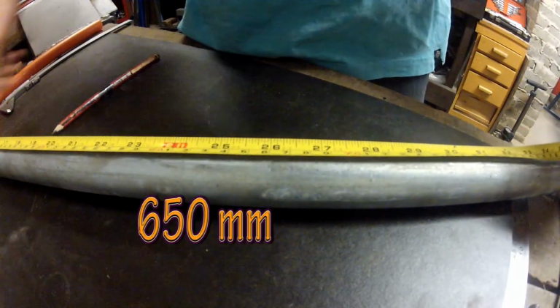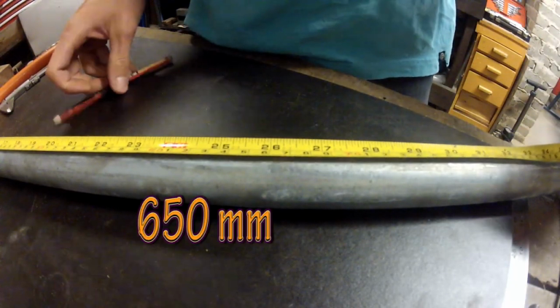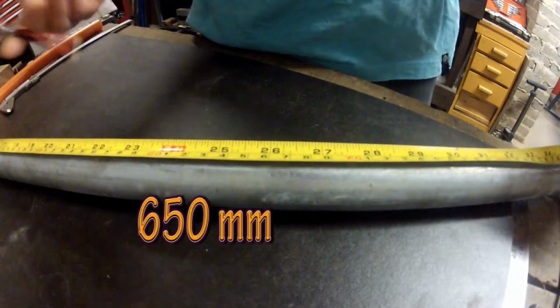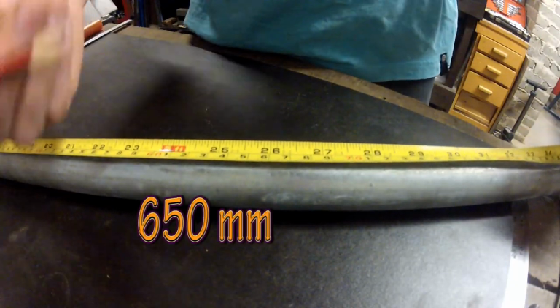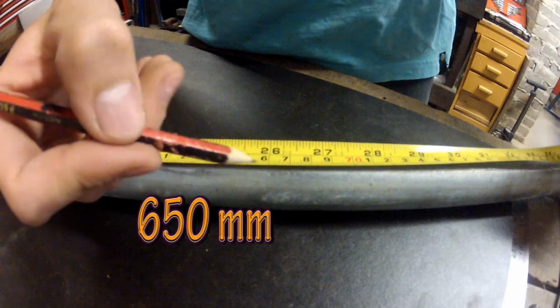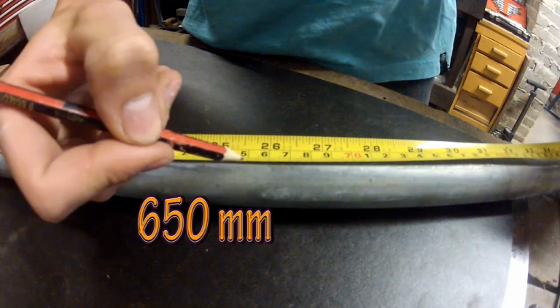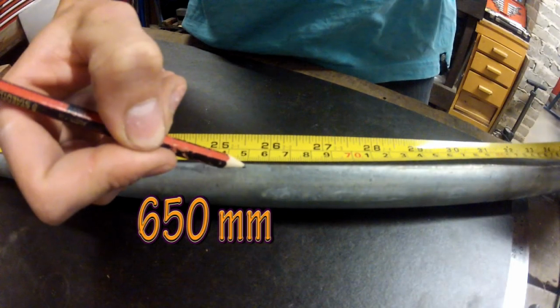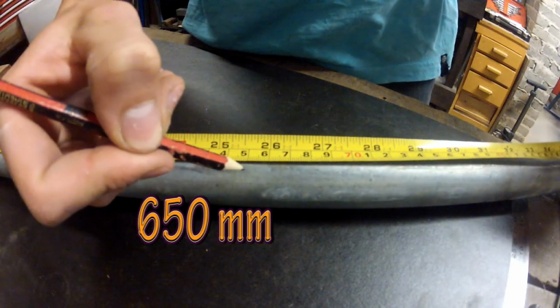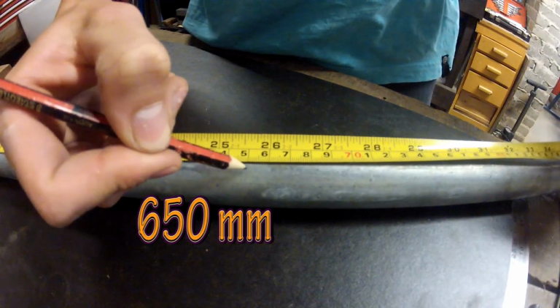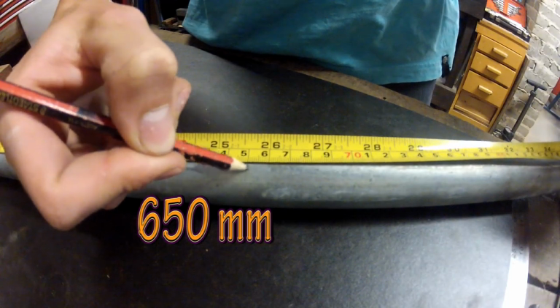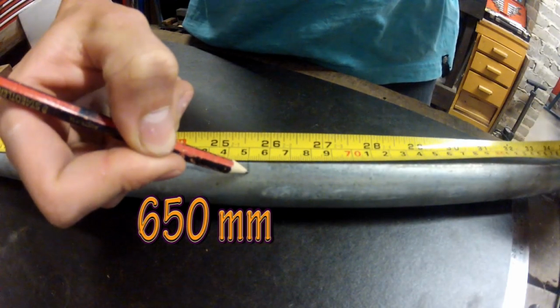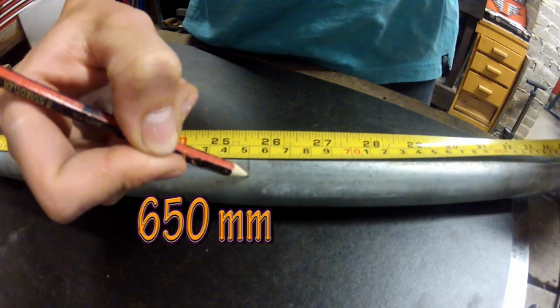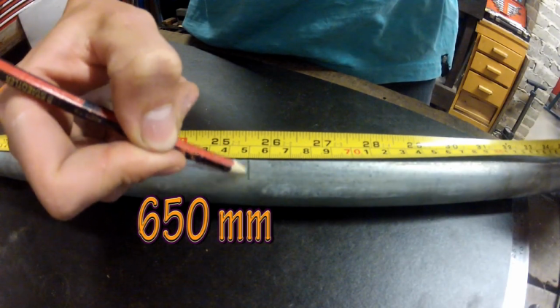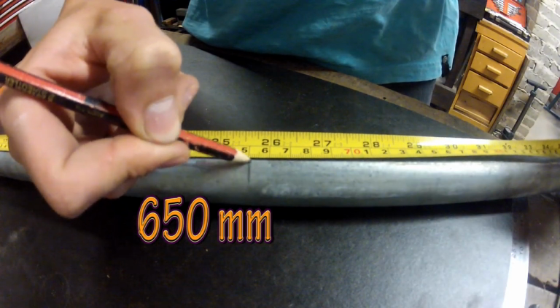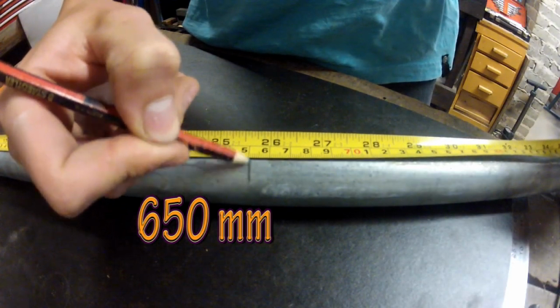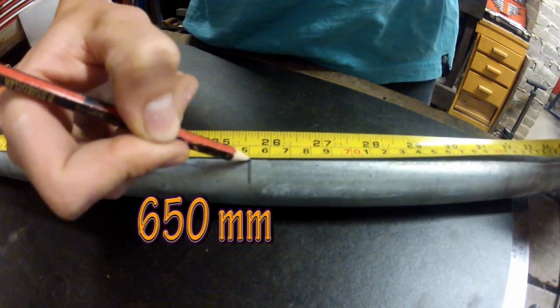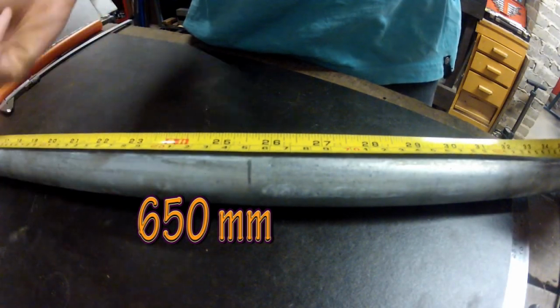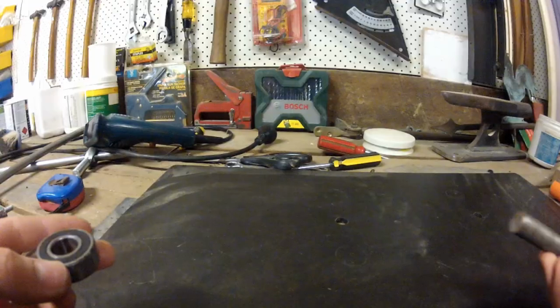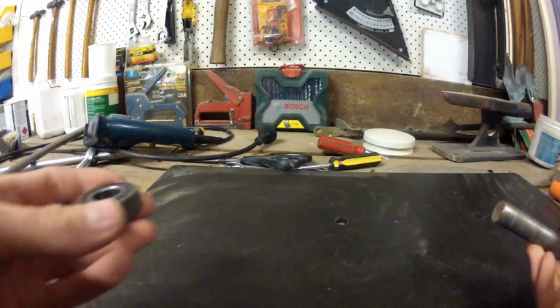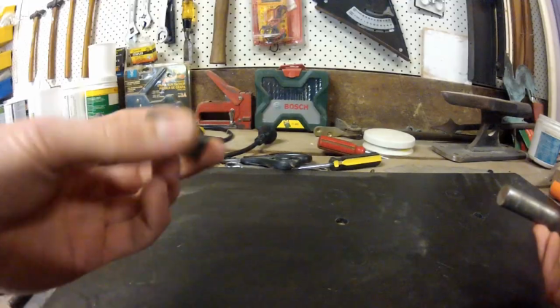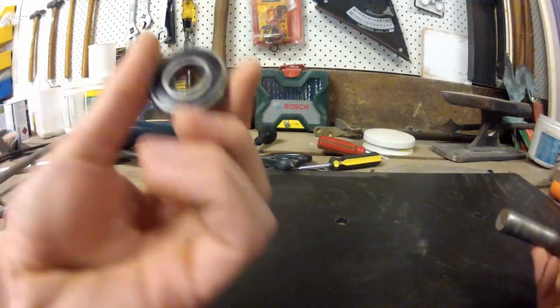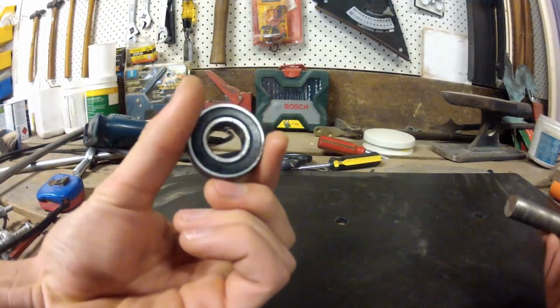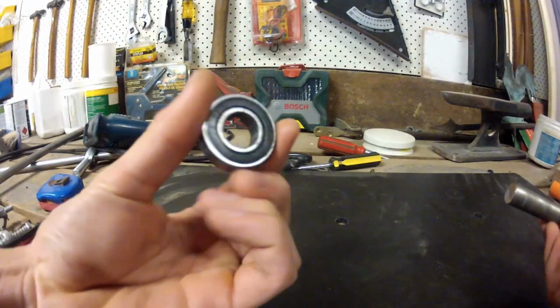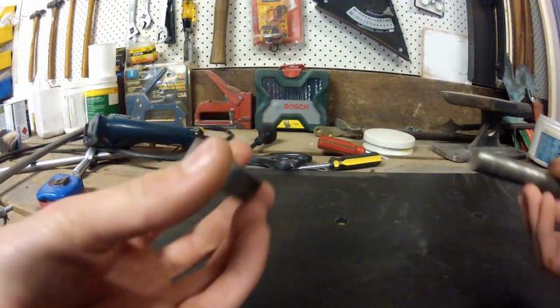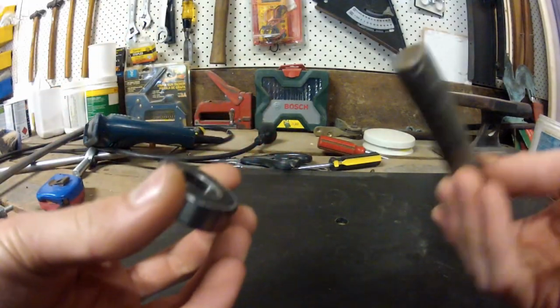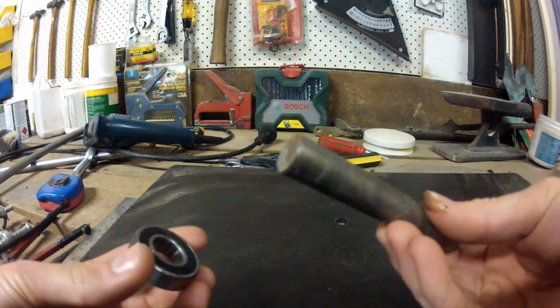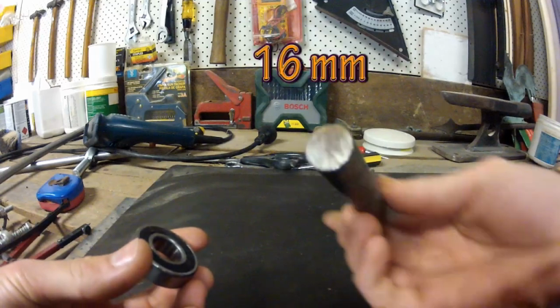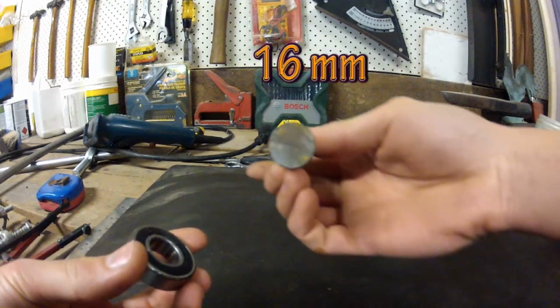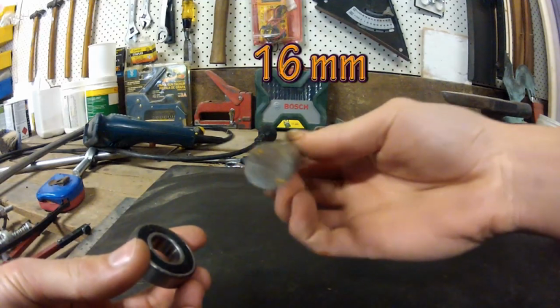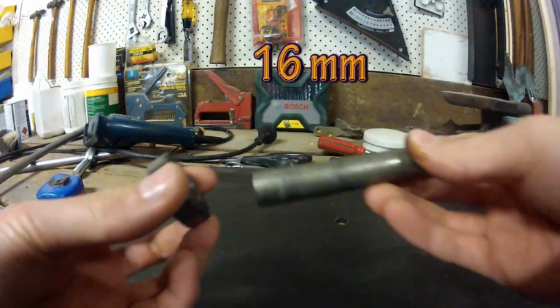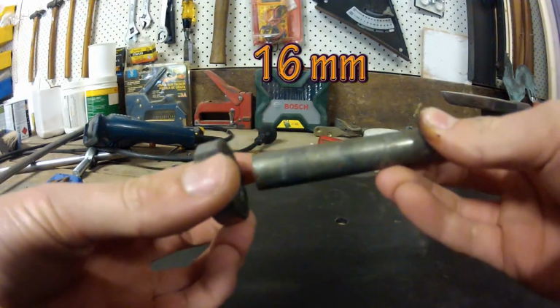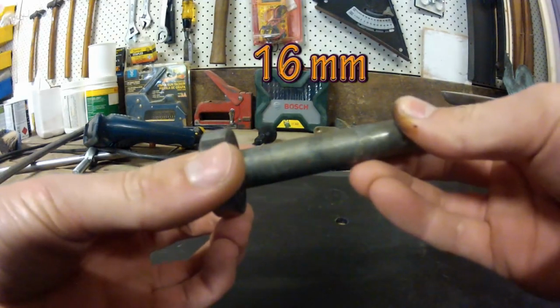Then you will need to cut it to 65cm in length, or a length of your choosing. Next, take 25cm of bar, the appropriate size for your bearing.